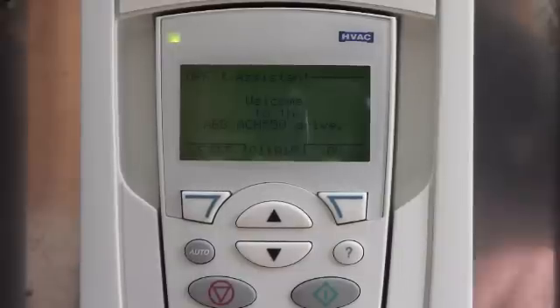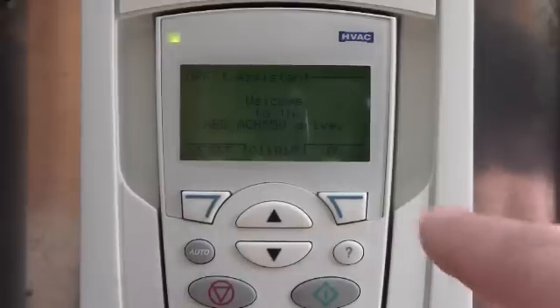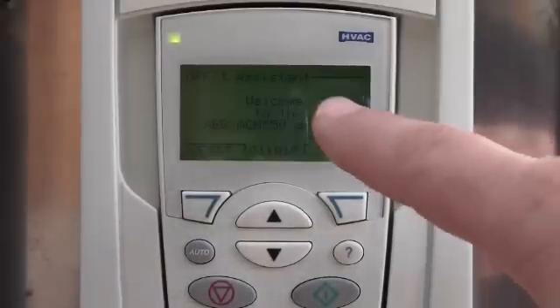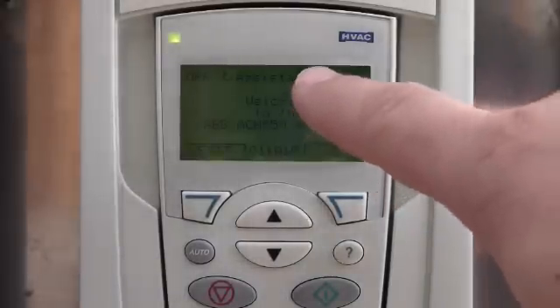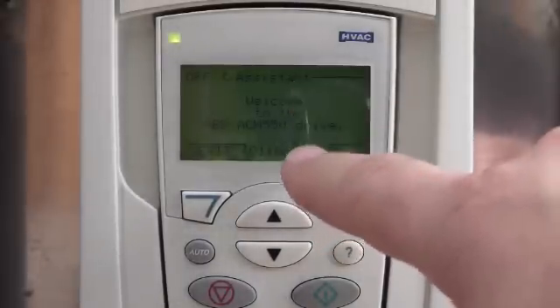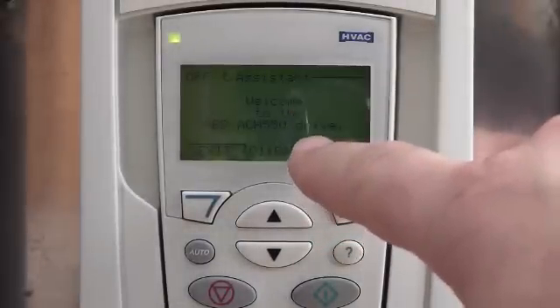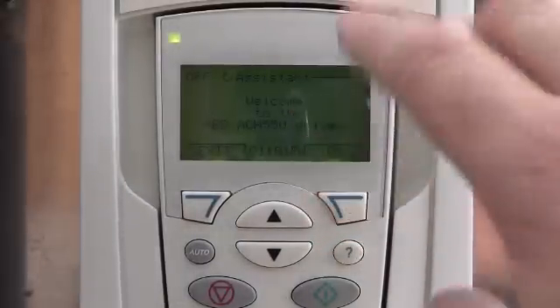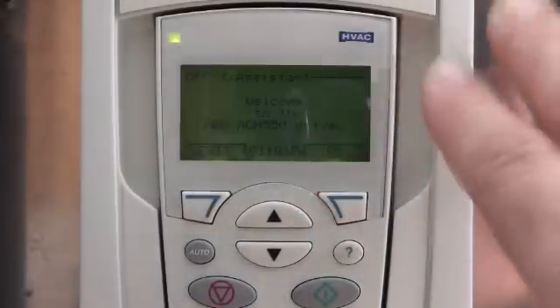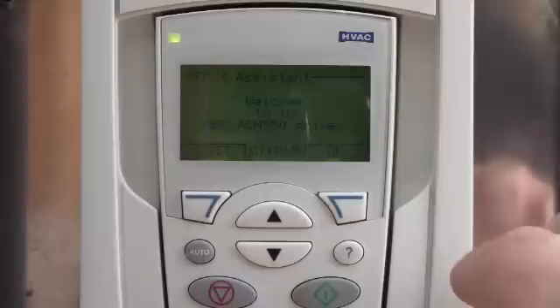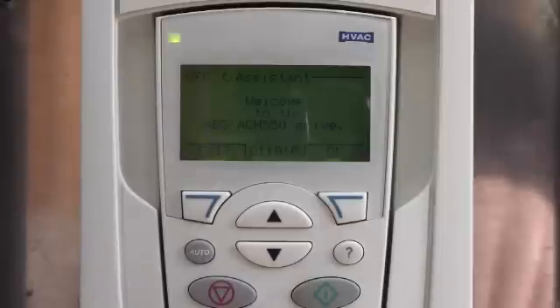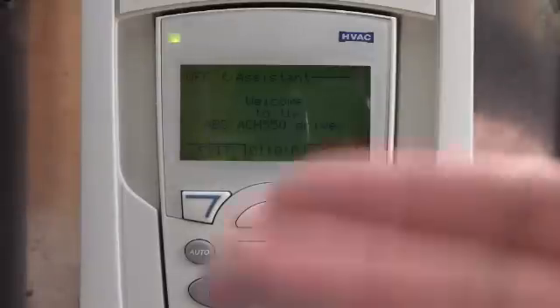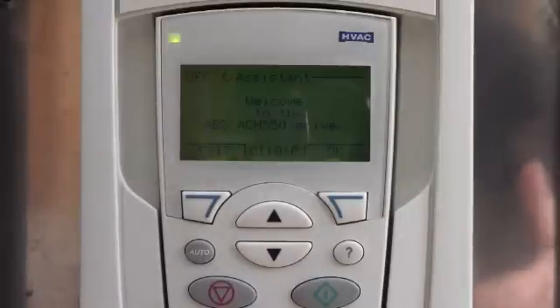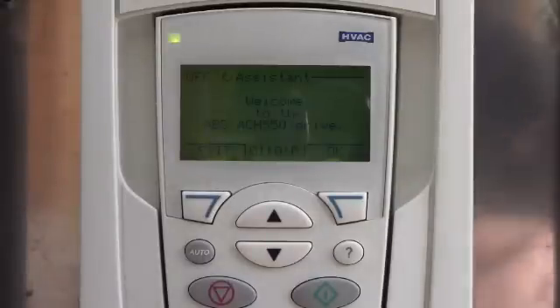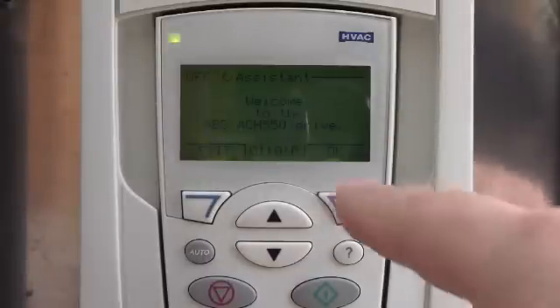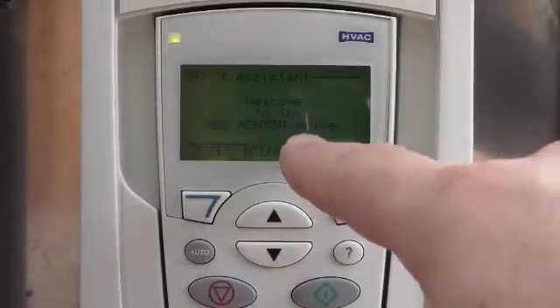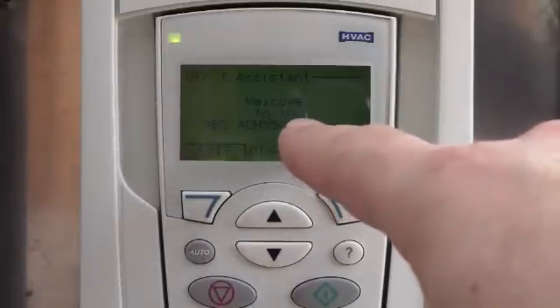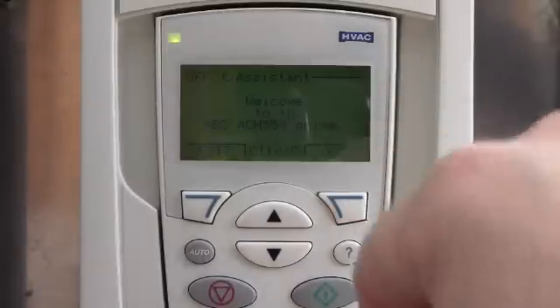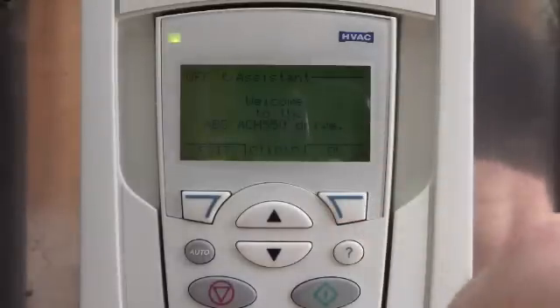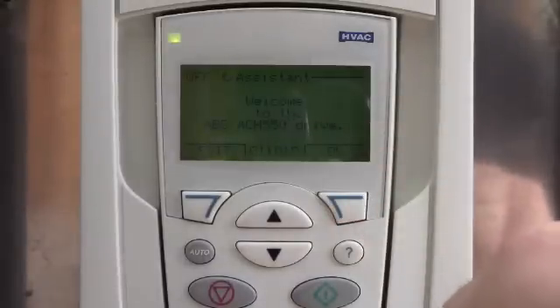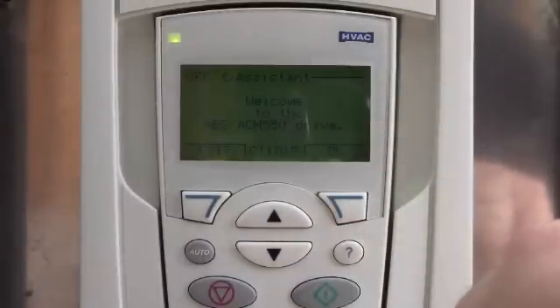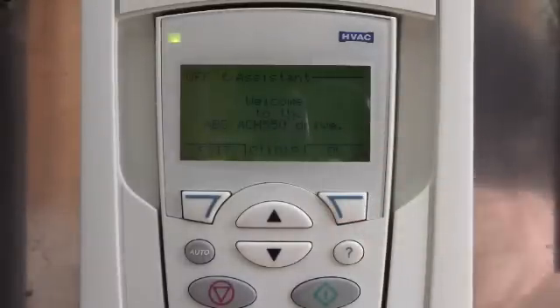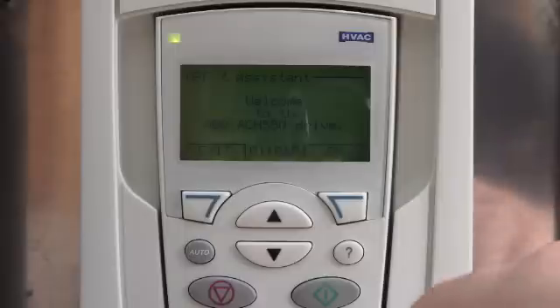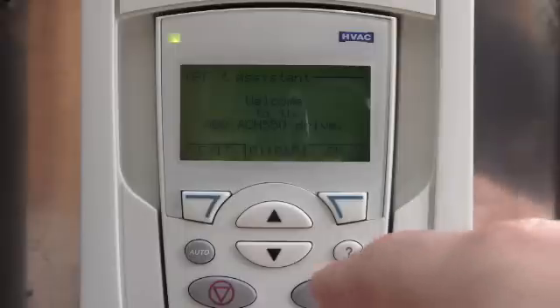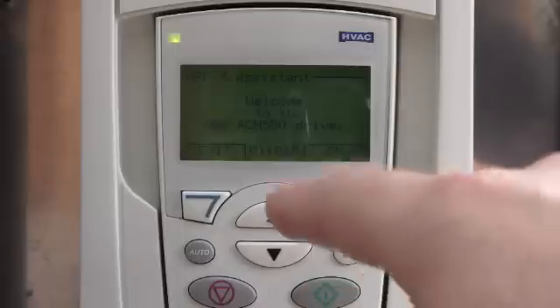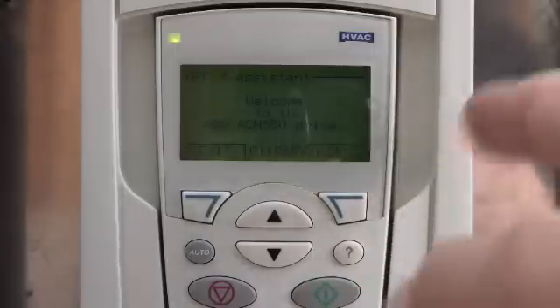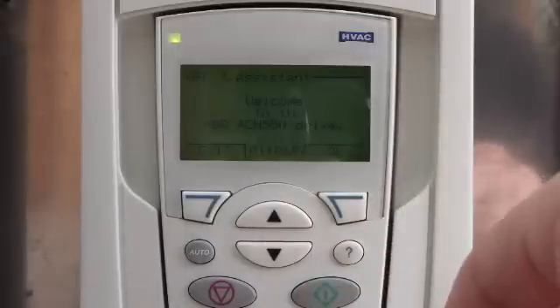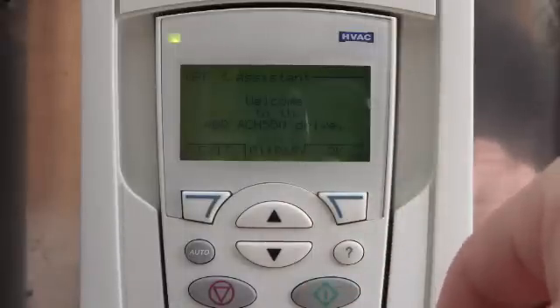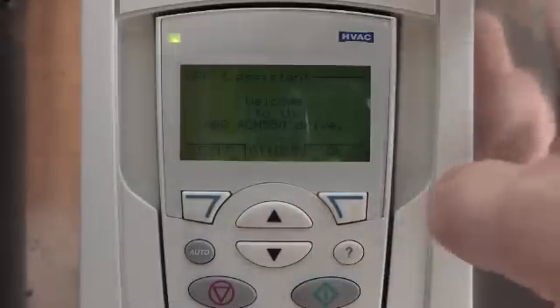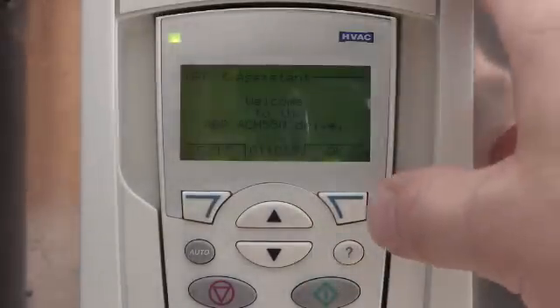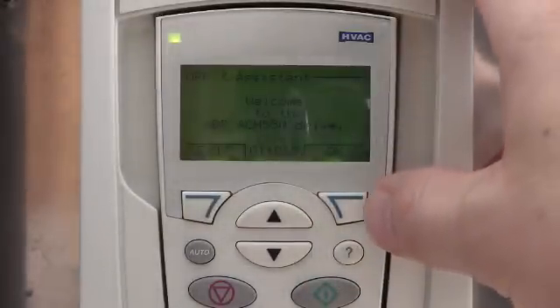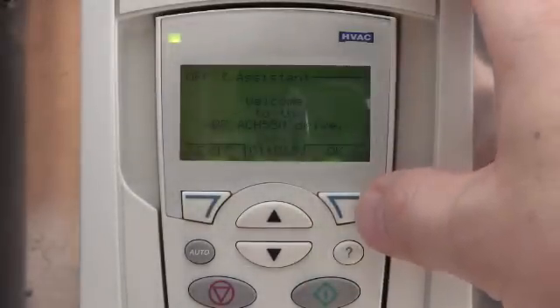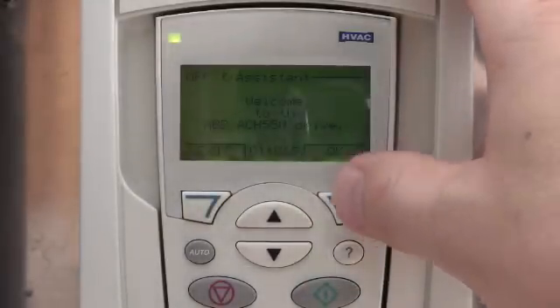I put the drive in the assistant mode to bring up this display. This isn't a new drive, so I'm forcing it to go into this, but this is normally what you would see when you get a brand new drive and you power it up for the first time. It just says welcome to the ABB ACH-550 series drive.